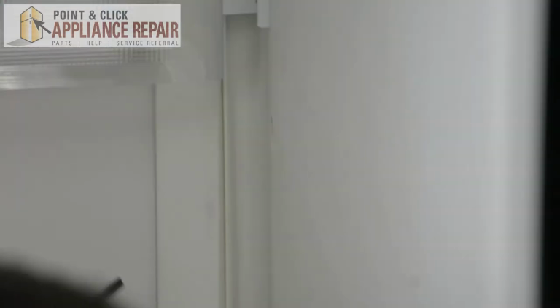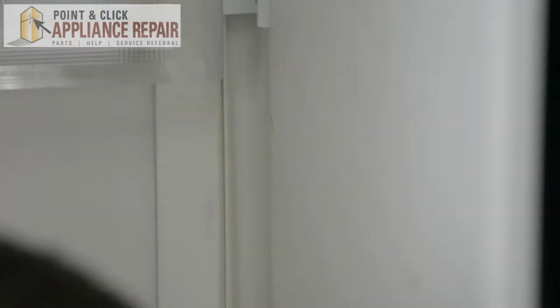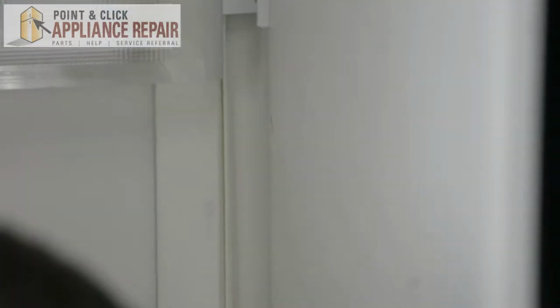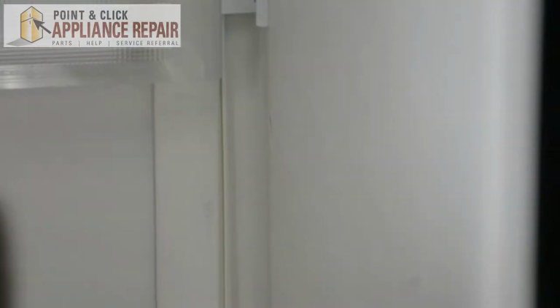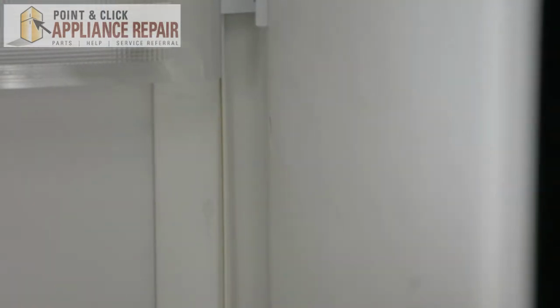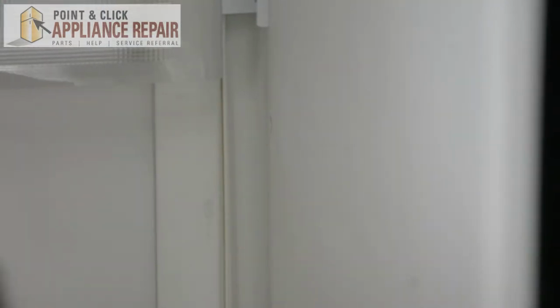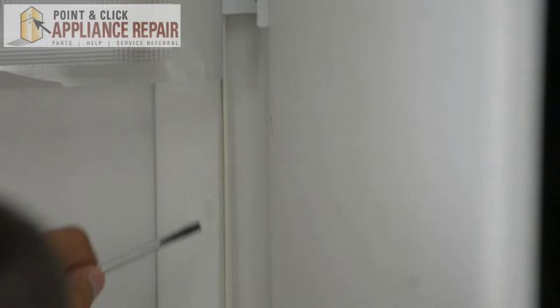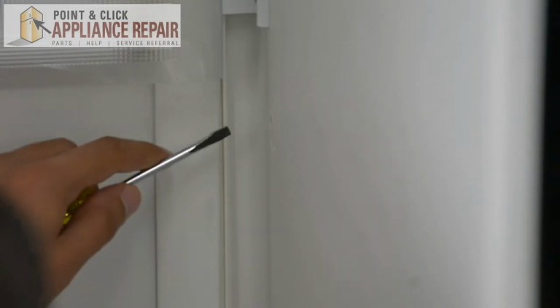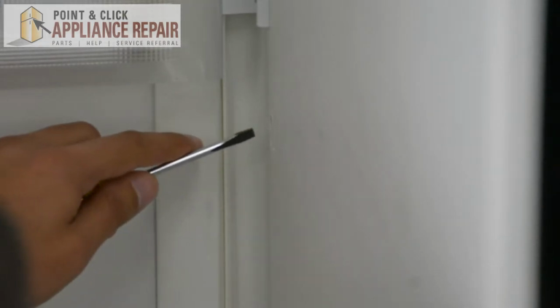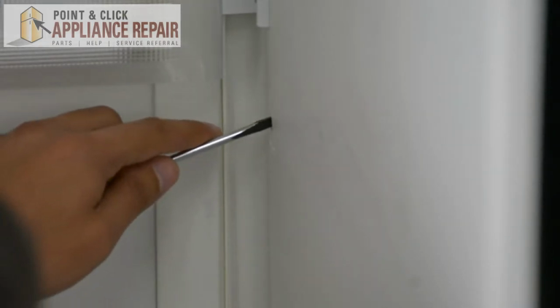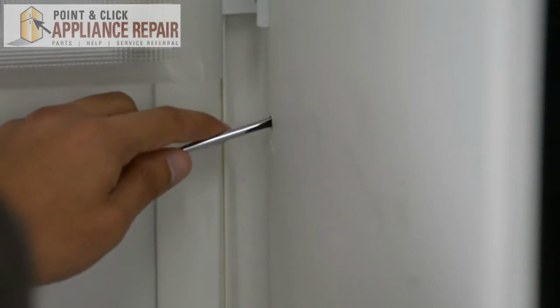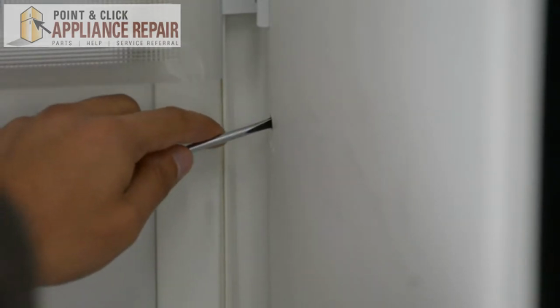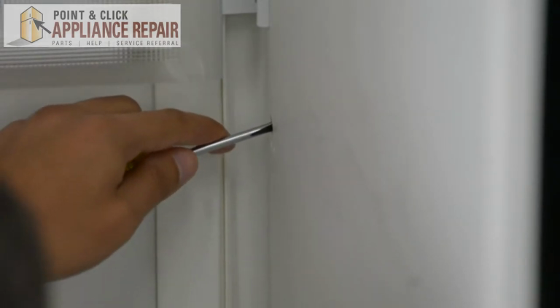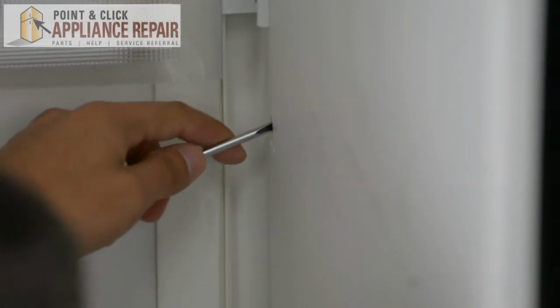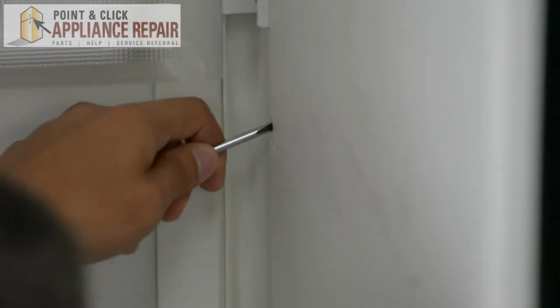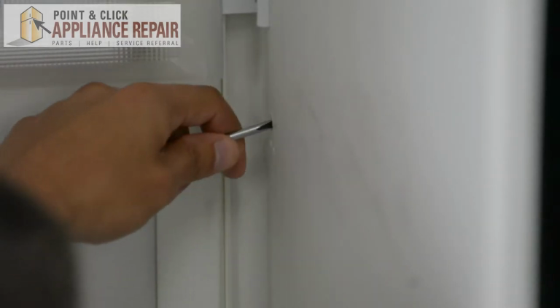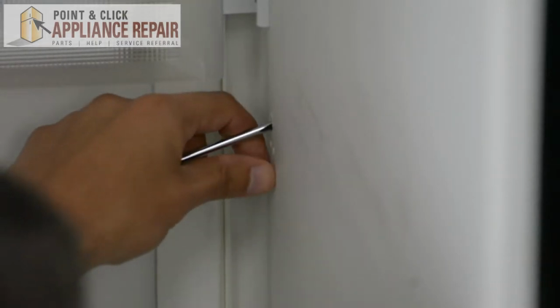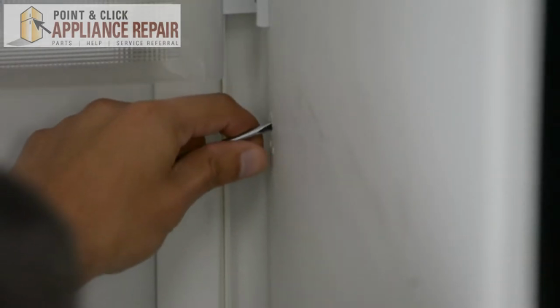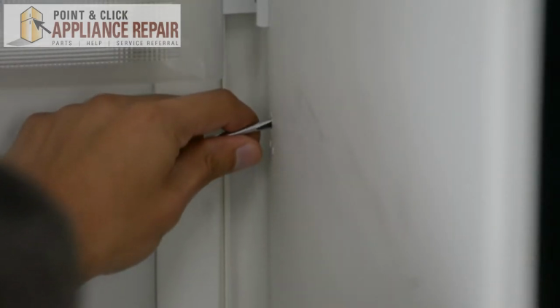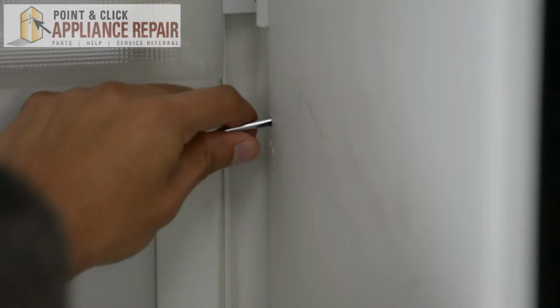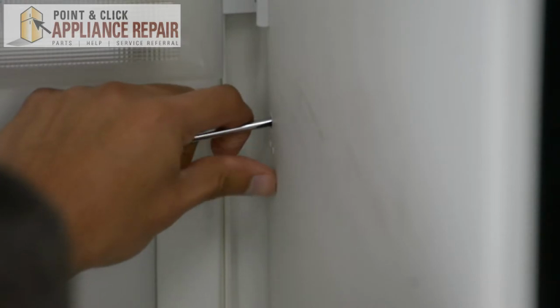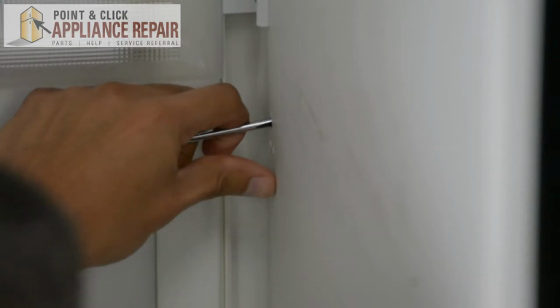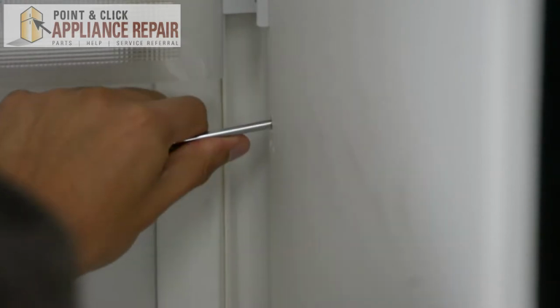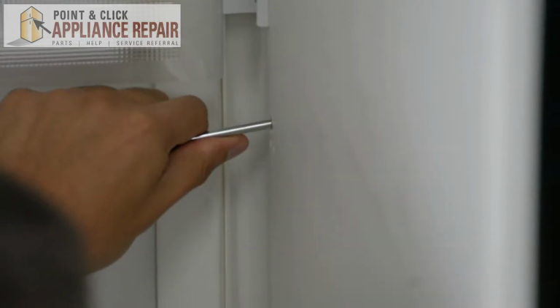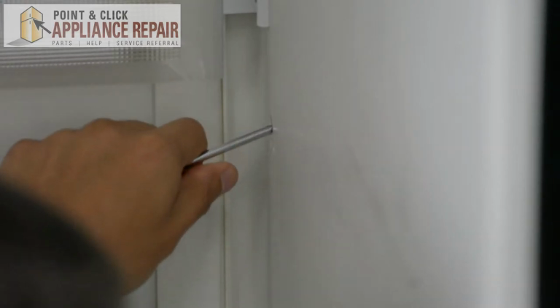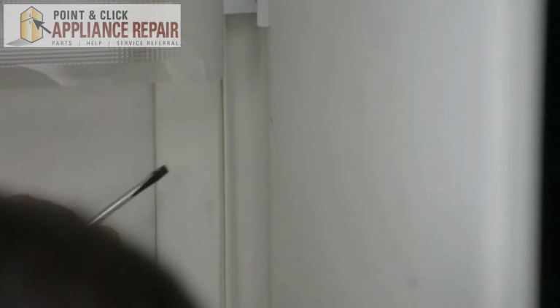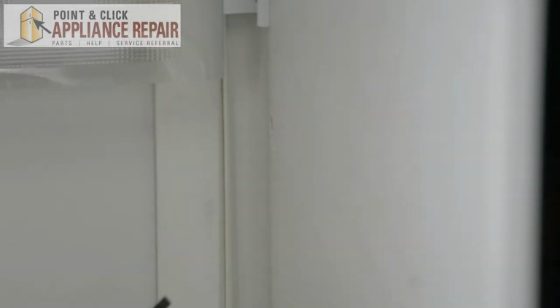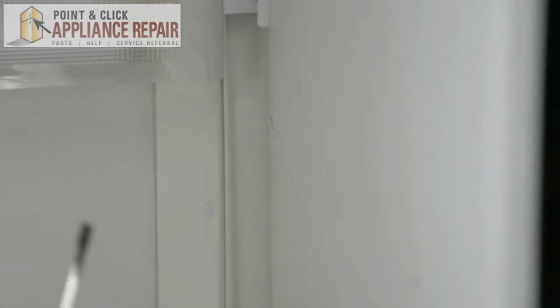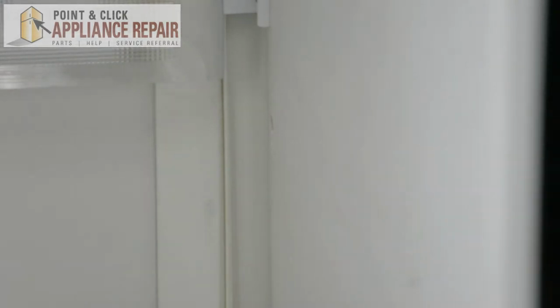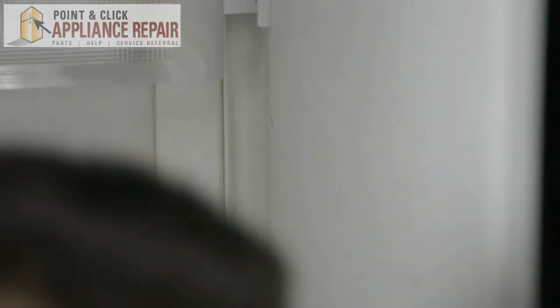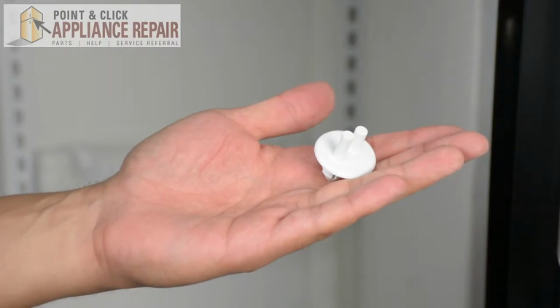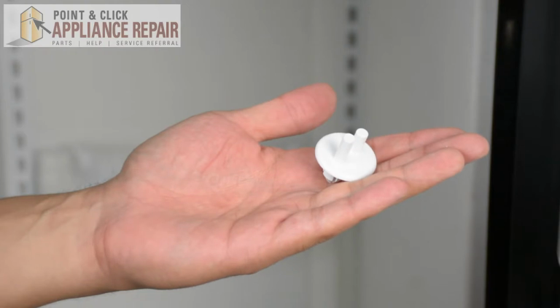Okay, so now what I'm going to do — because that little tab is in there really deep, we can't really pull it out — I'm just going to use the screwdriver to move the tab out of our way.